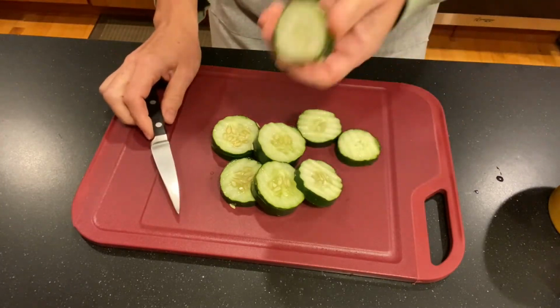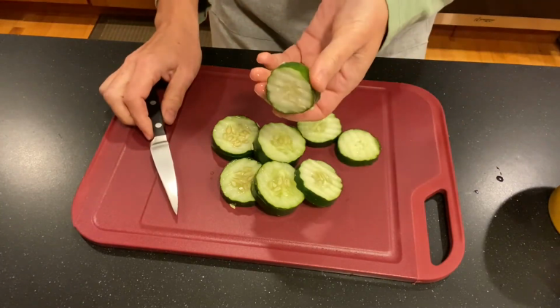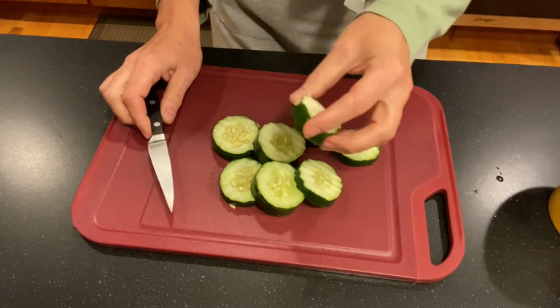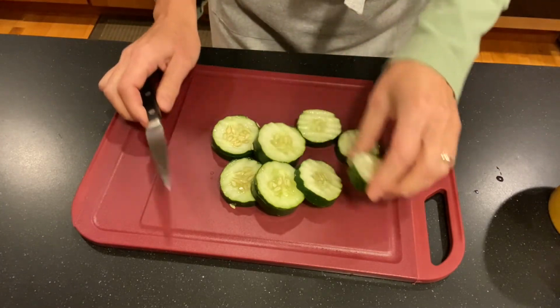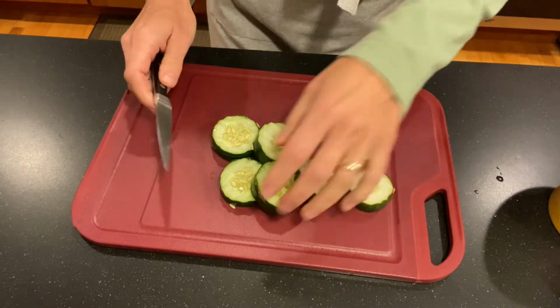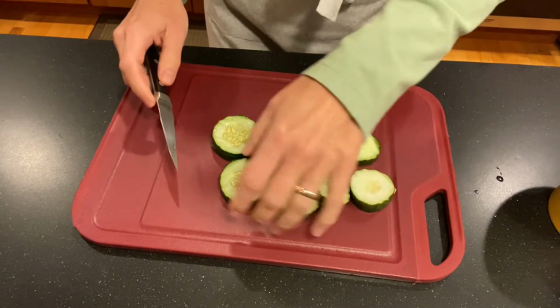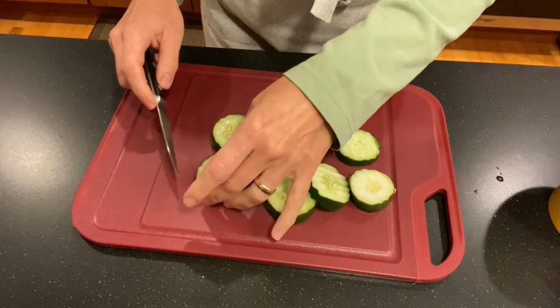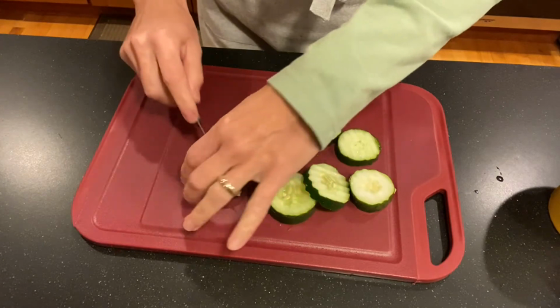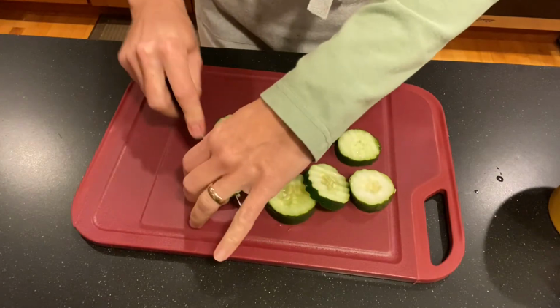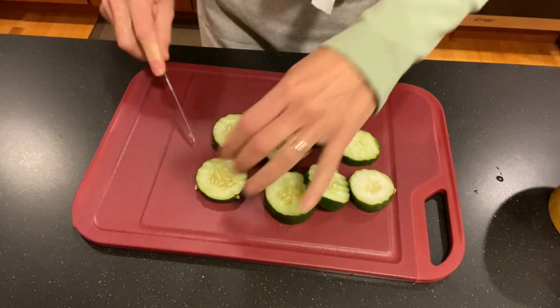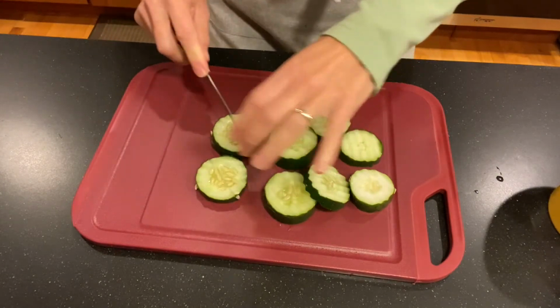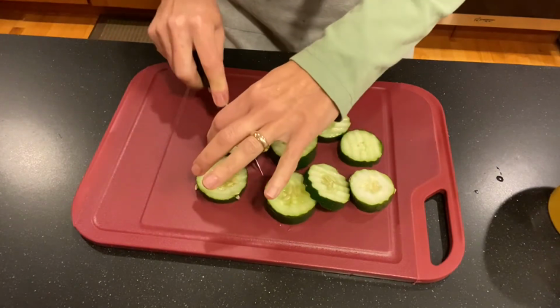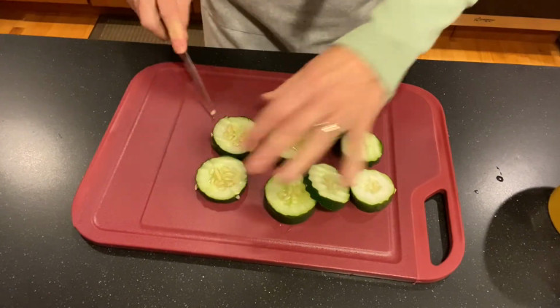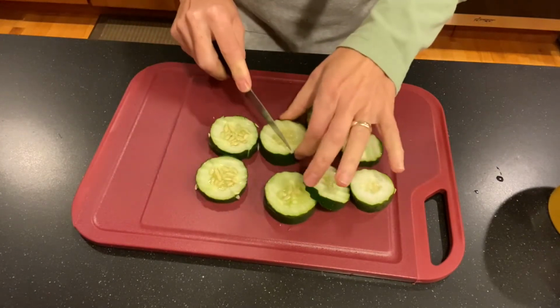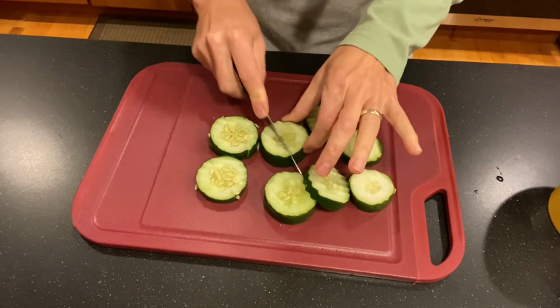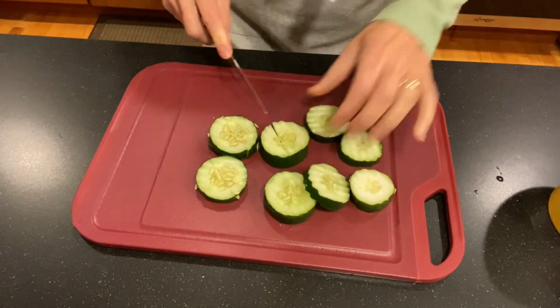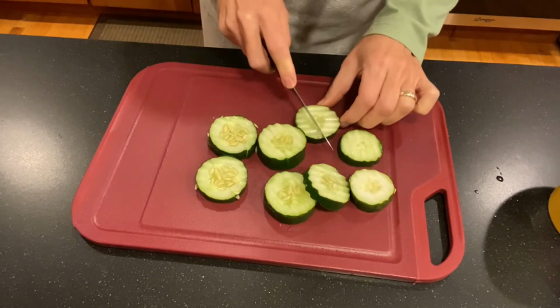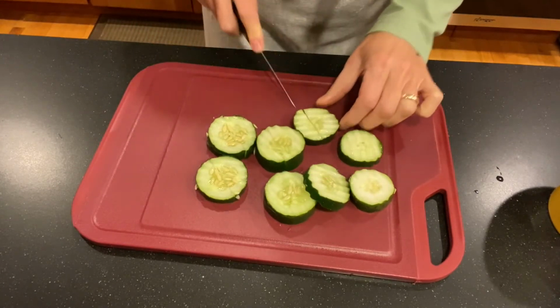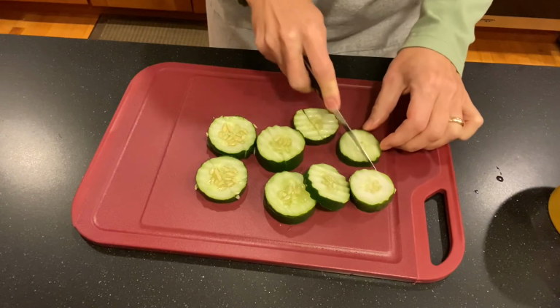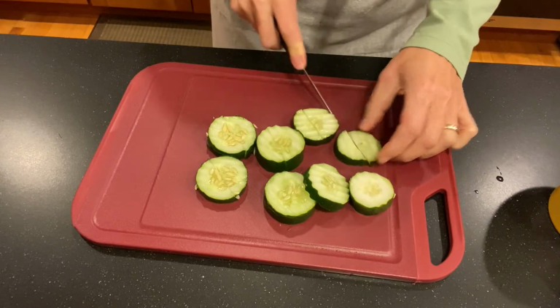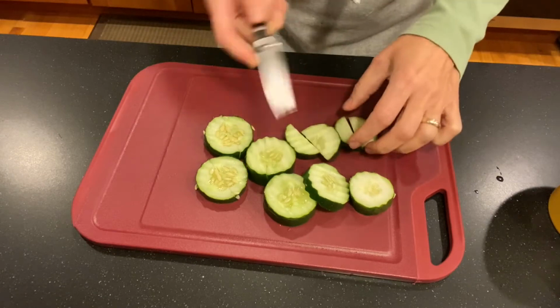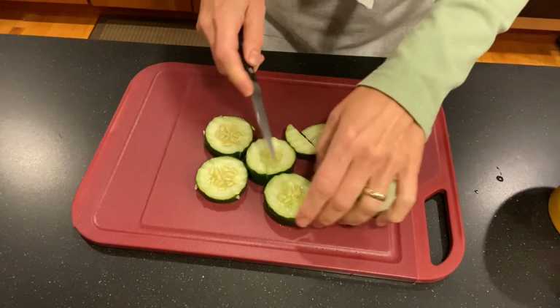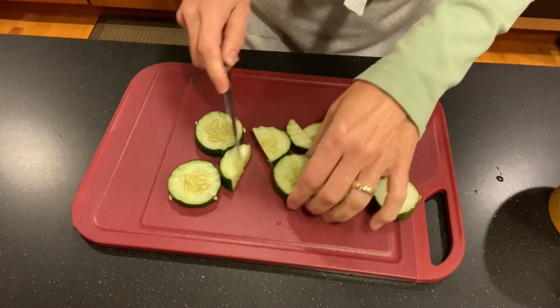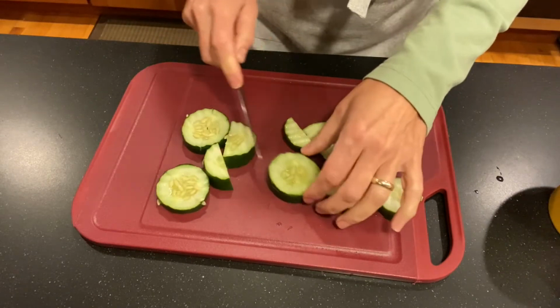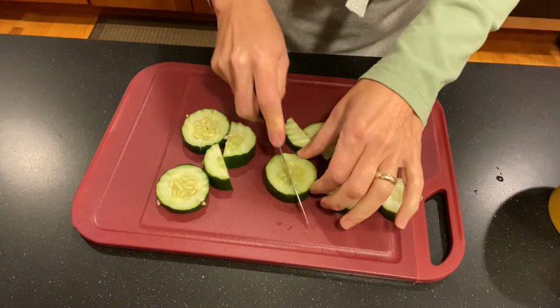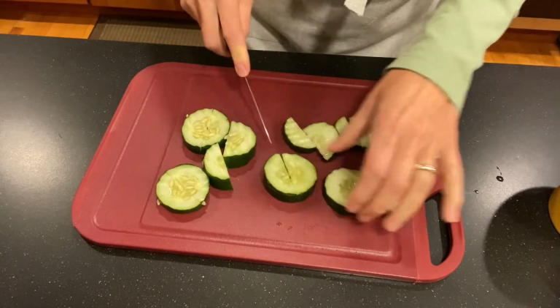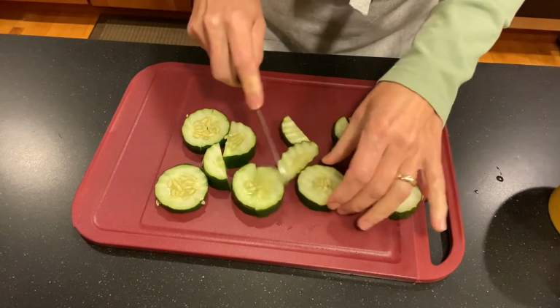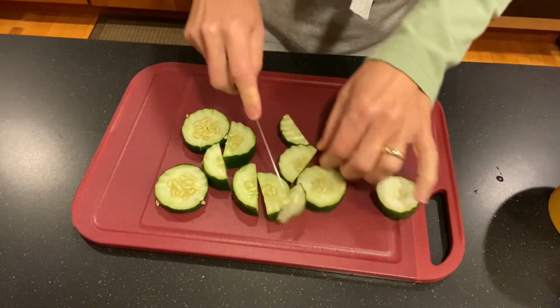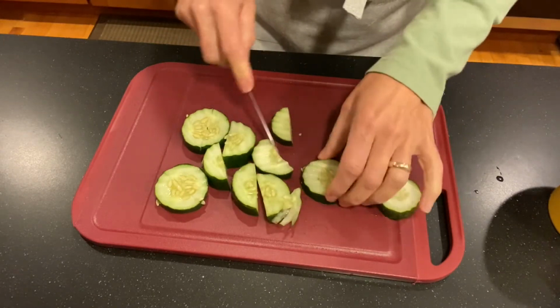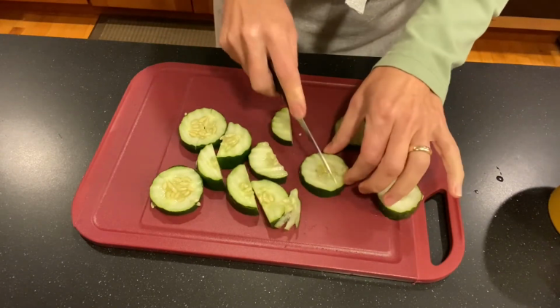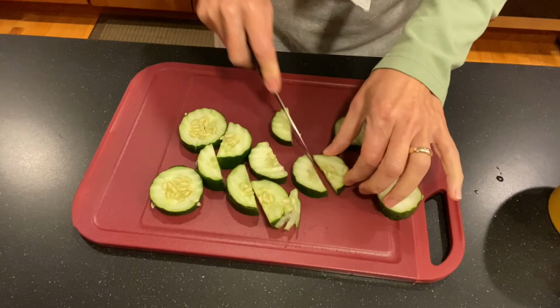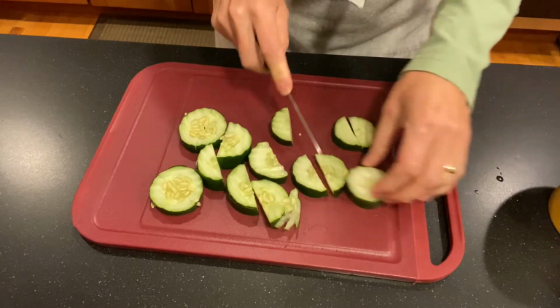These are a little thick and they're coins, so we're just gonna go ahead and cut them into half moons with just a small paring knife. Make sure you have permission to go ahead and use the knives.